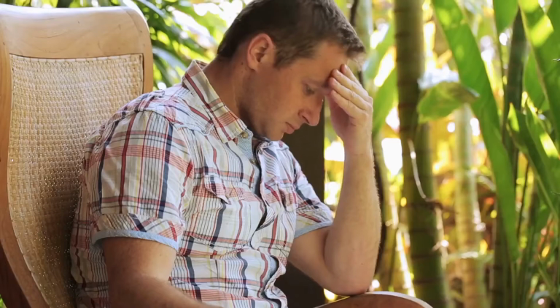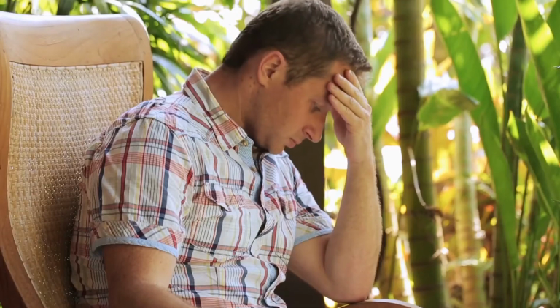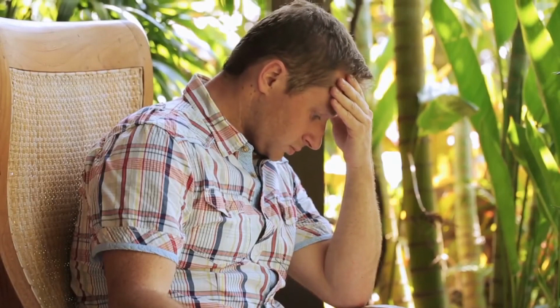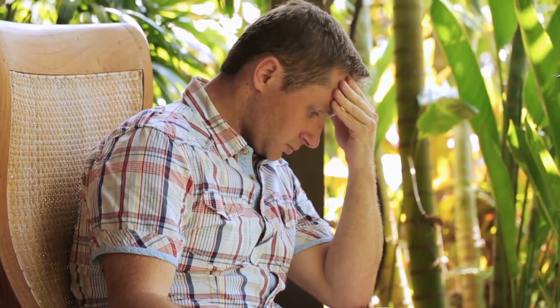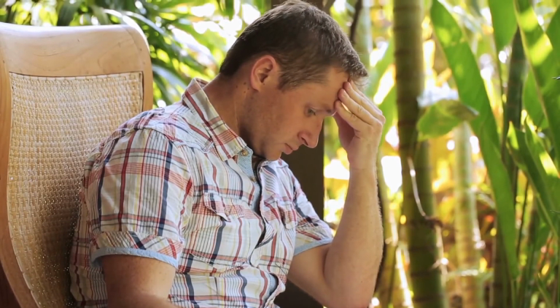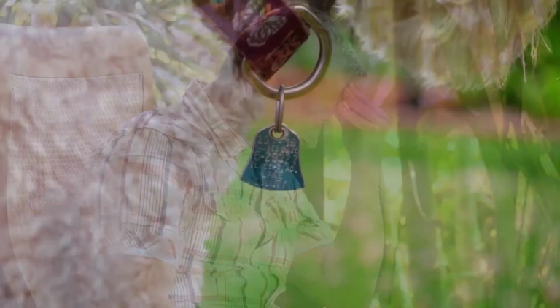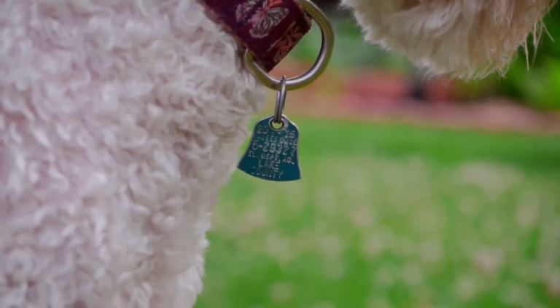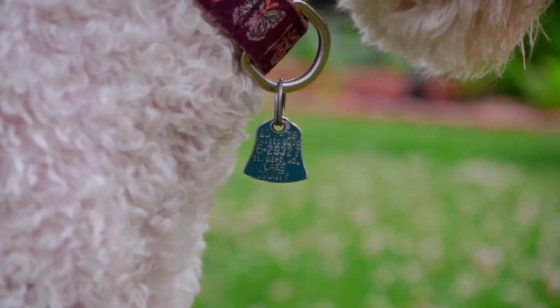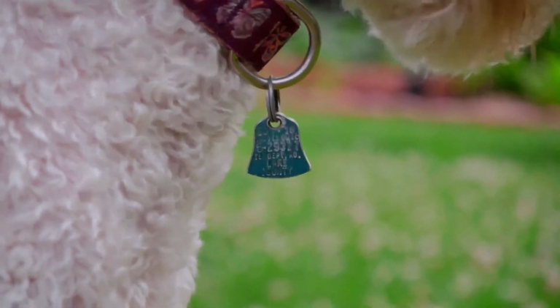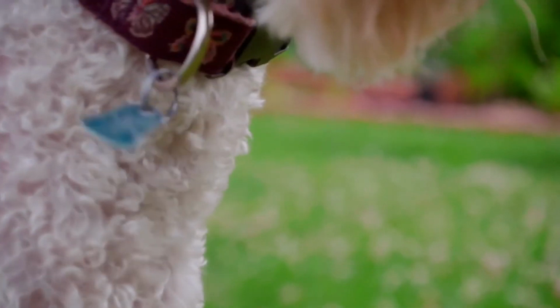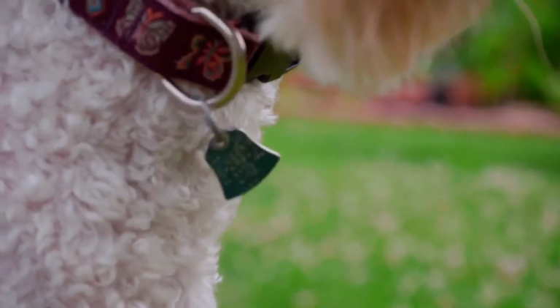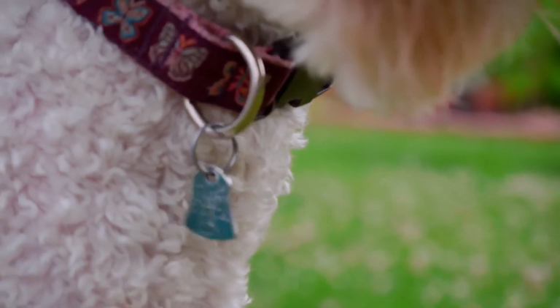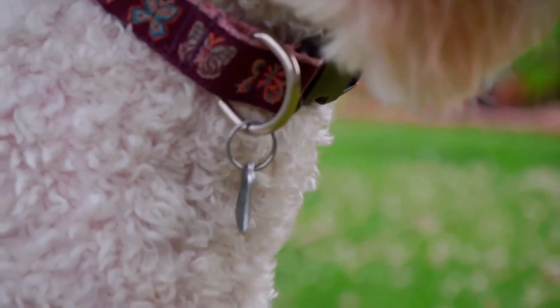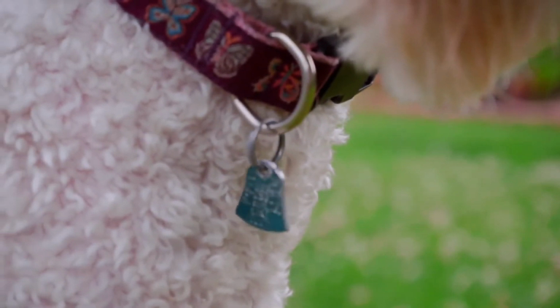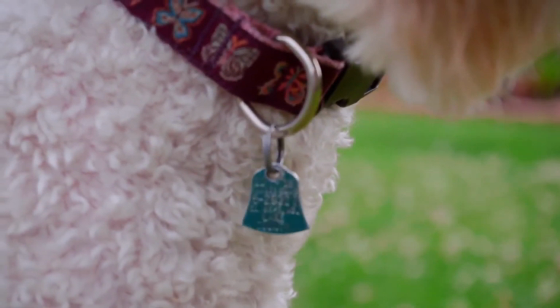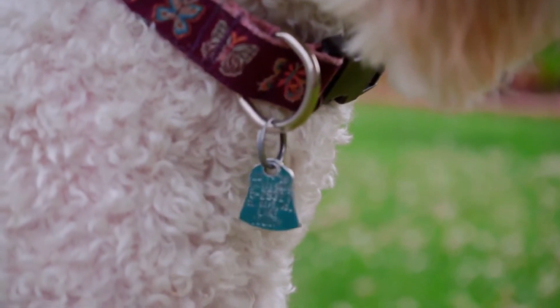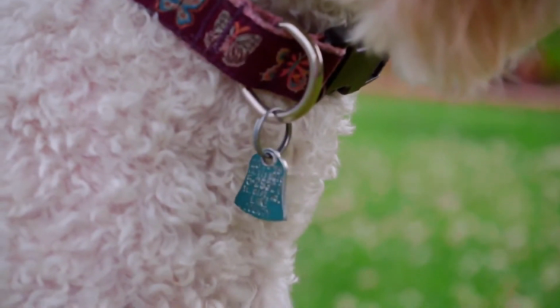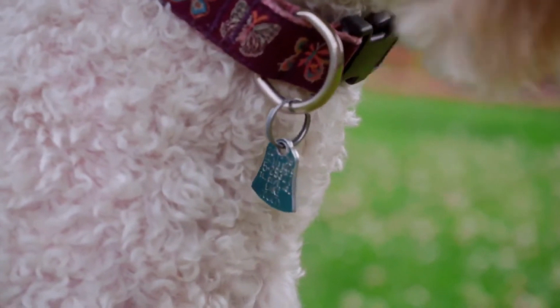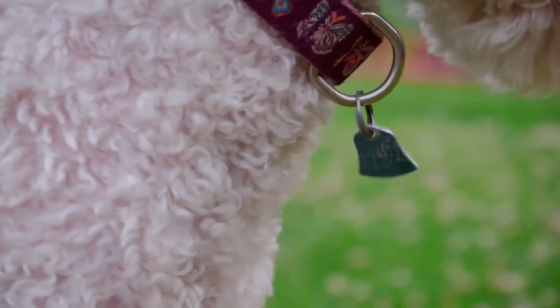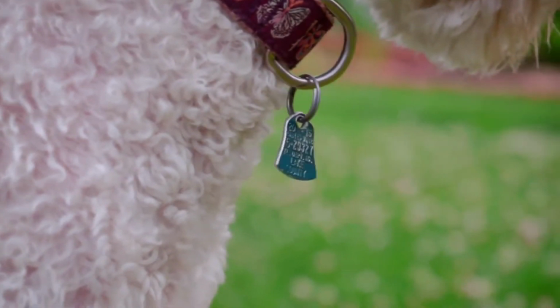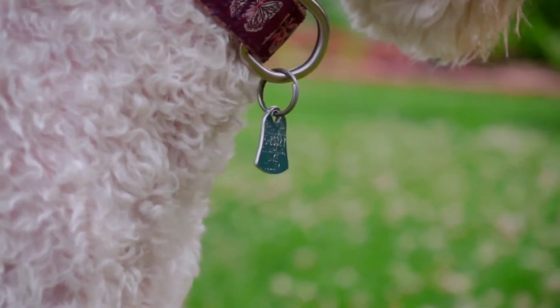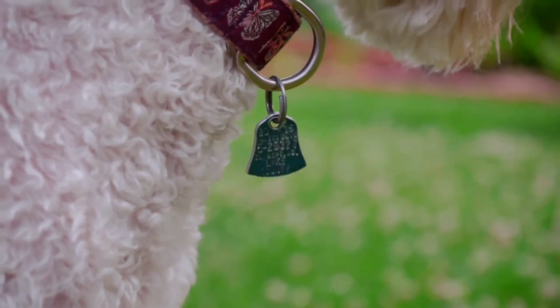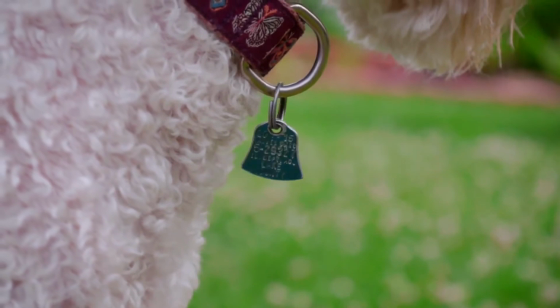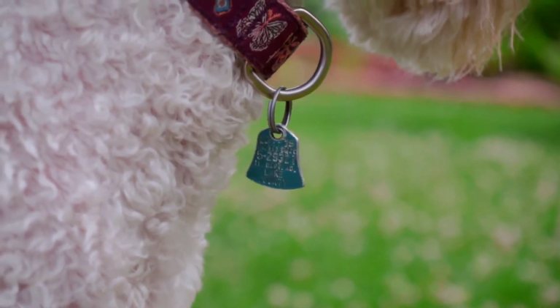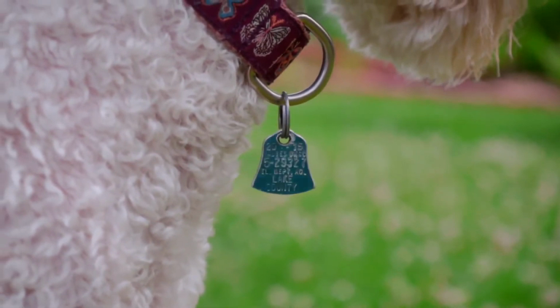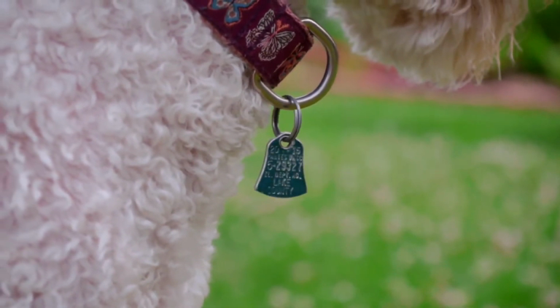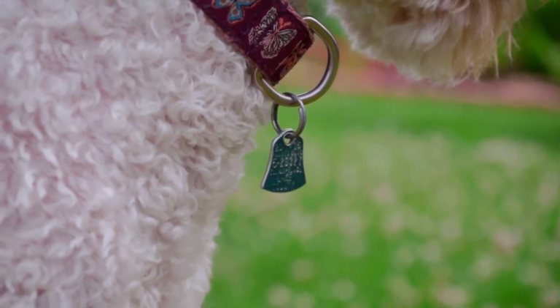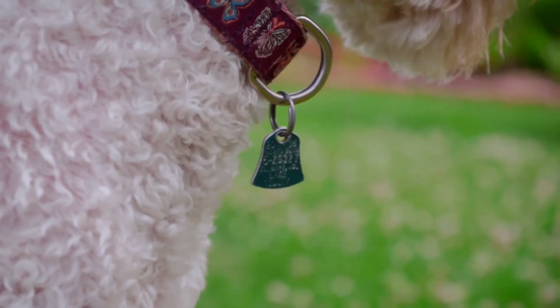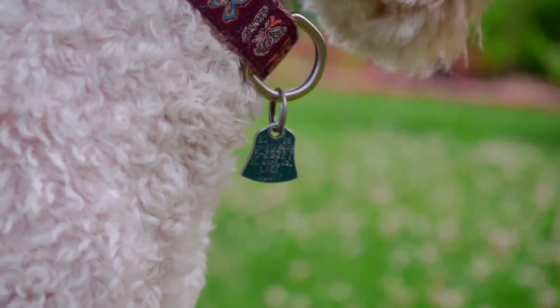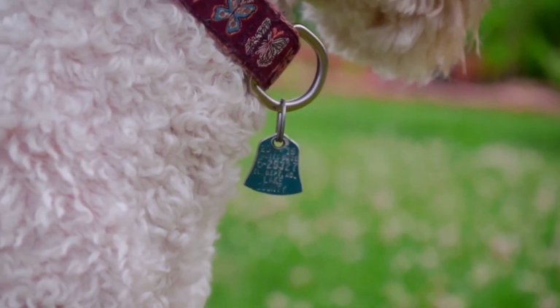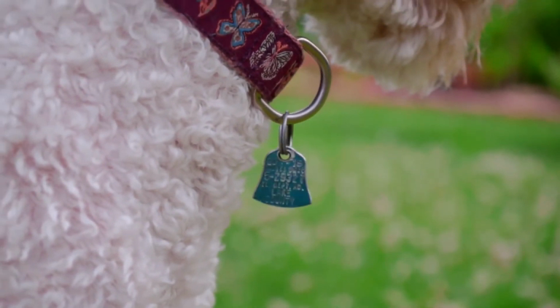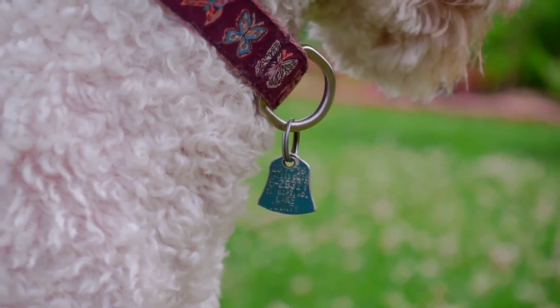Do you ever worry about losing your pooch? Even if your pet is microchipped, it's critical that they have an ID tag, so you can be contacted quickly if they're lost. In fact, in some countries, it's a legal requirement for your dog to wear an ID tag.